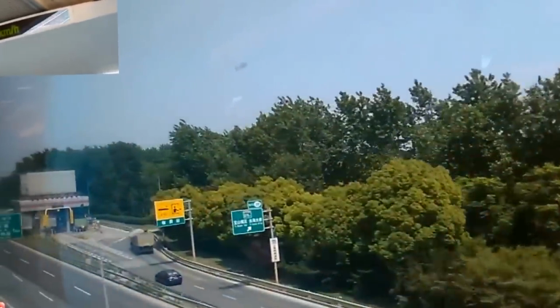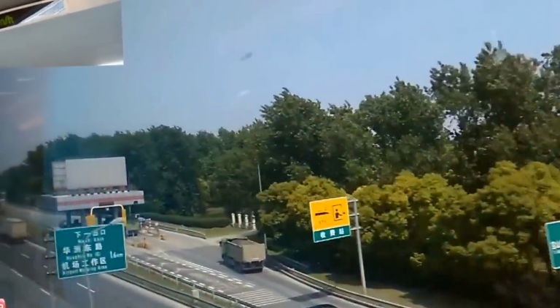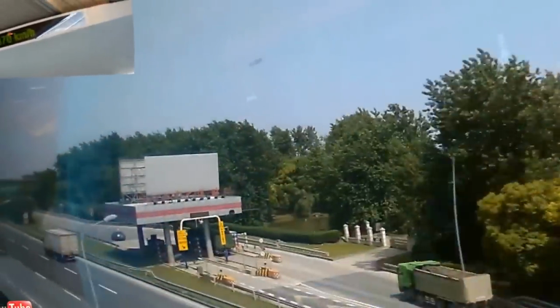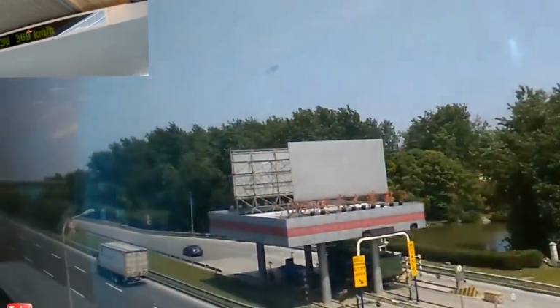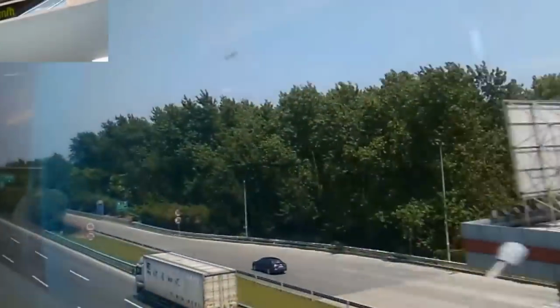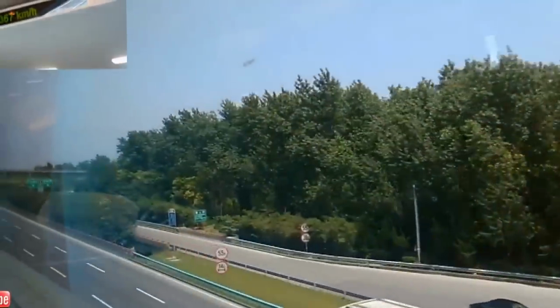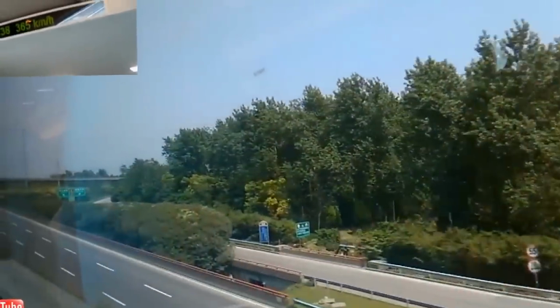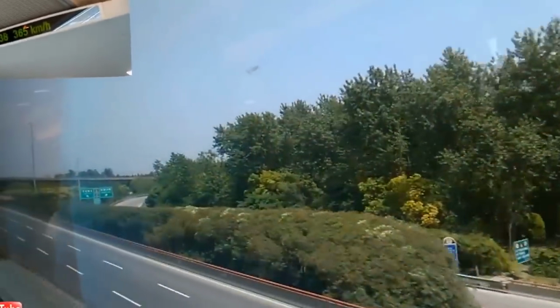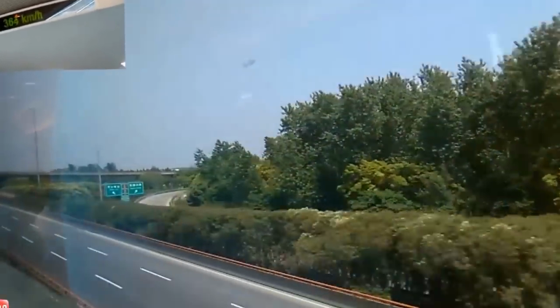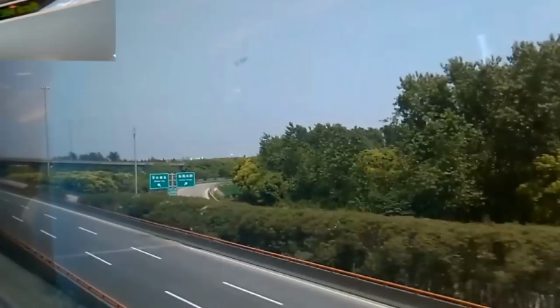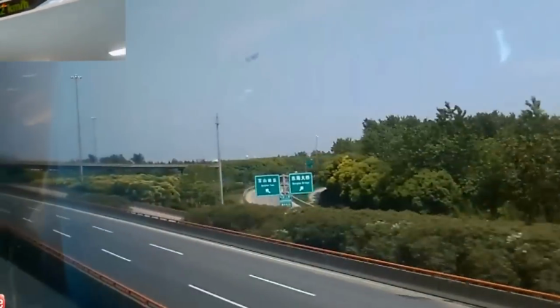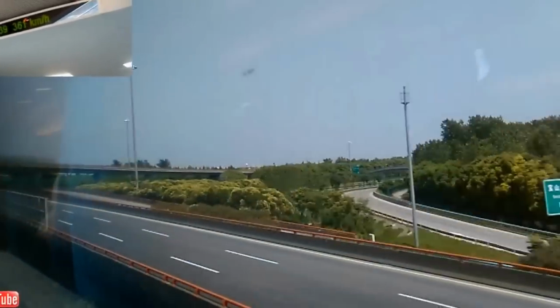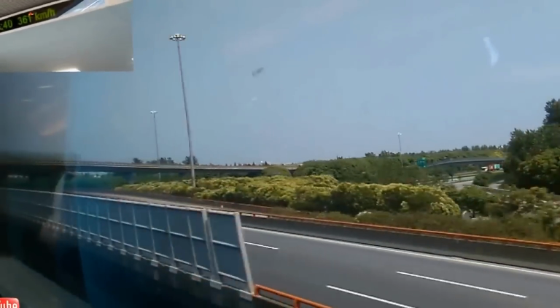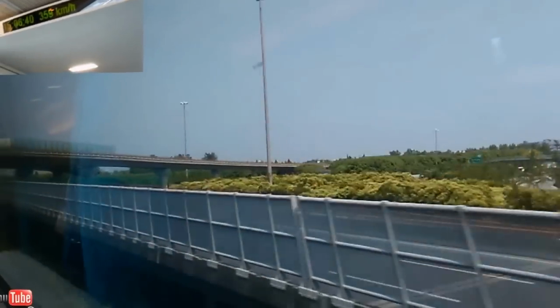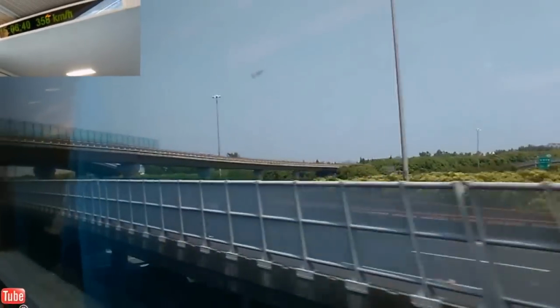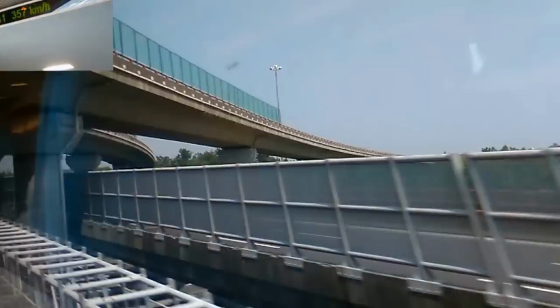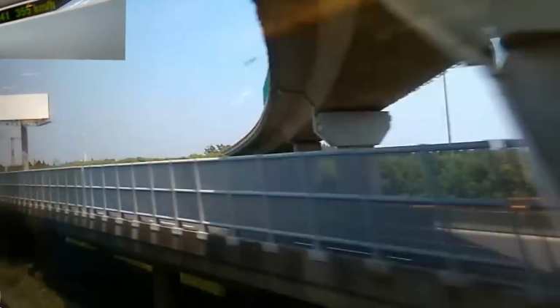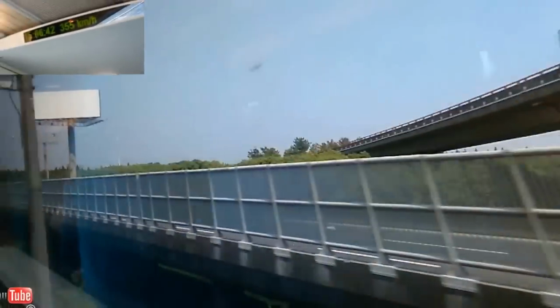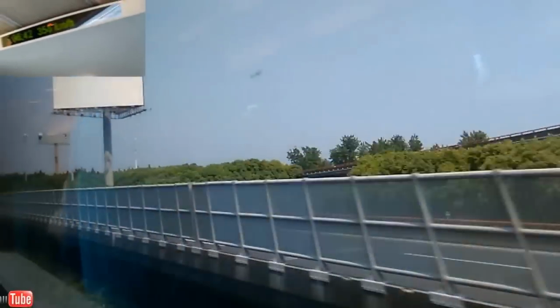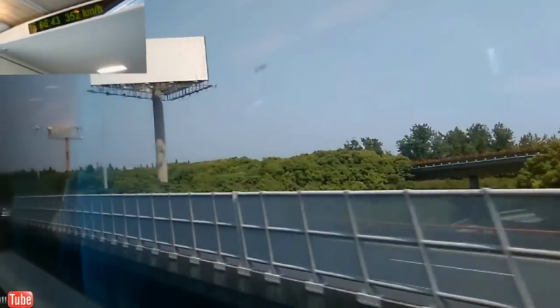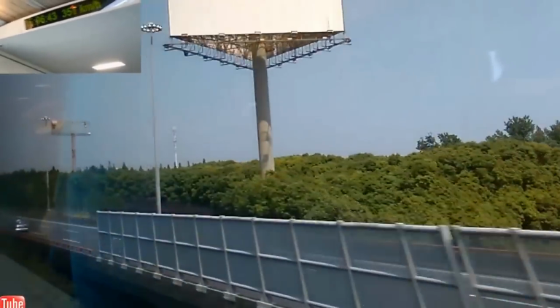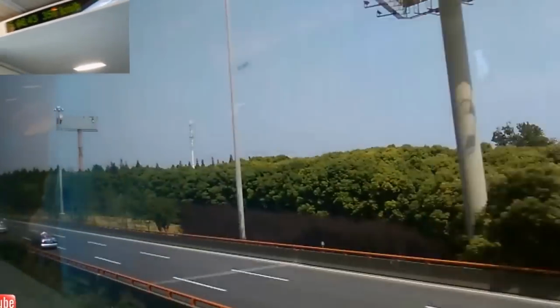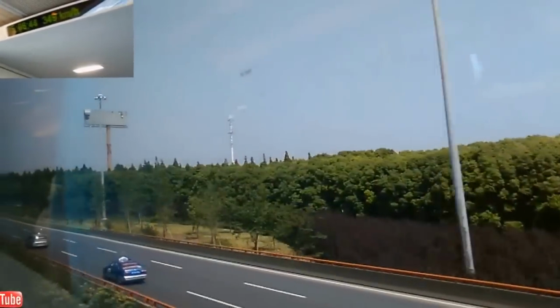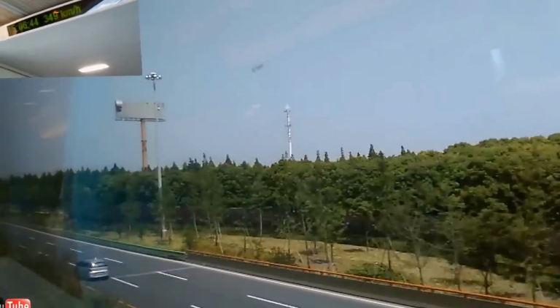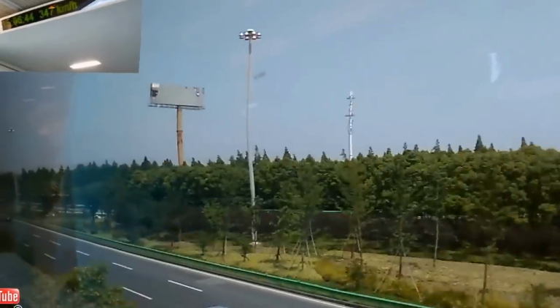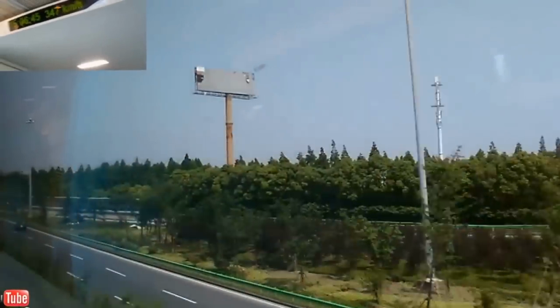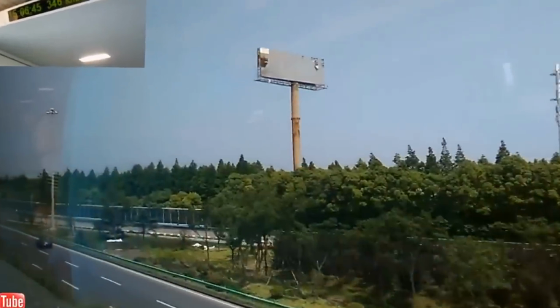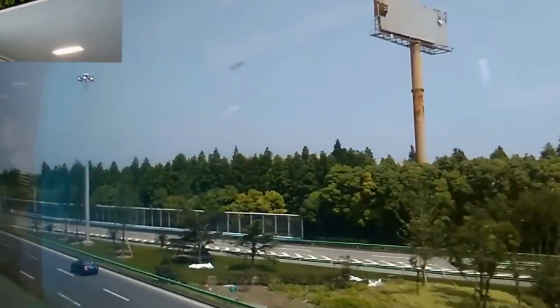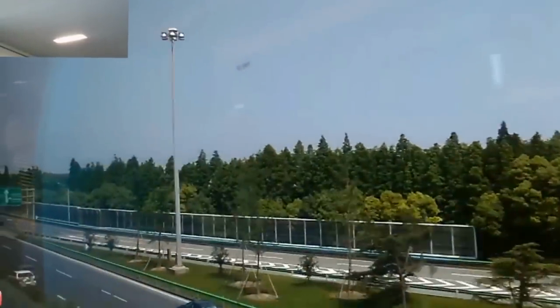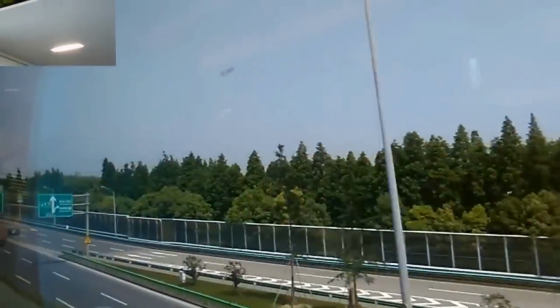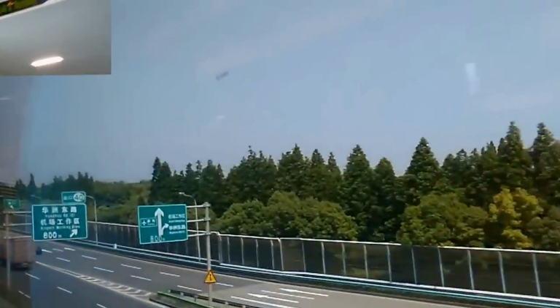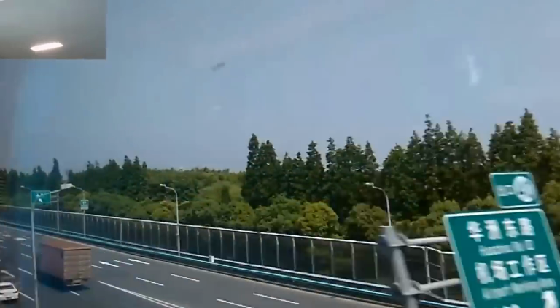I don't know what the distance is. Very clean inside.